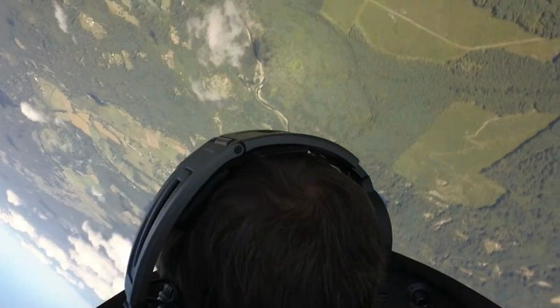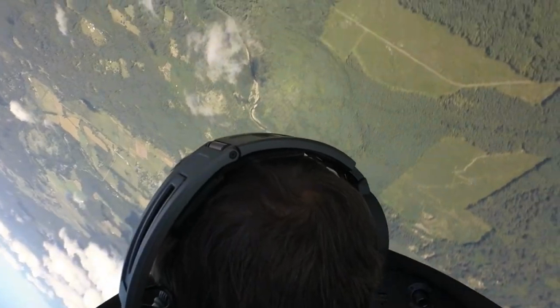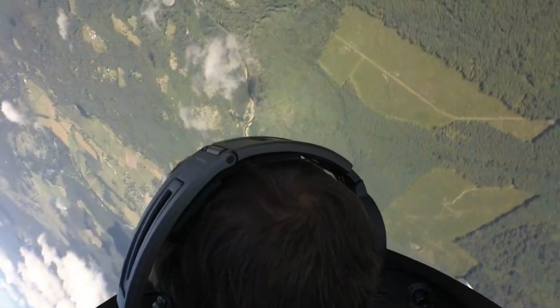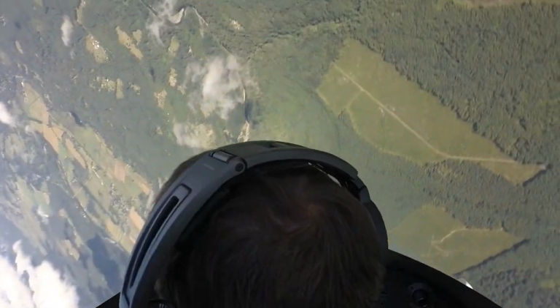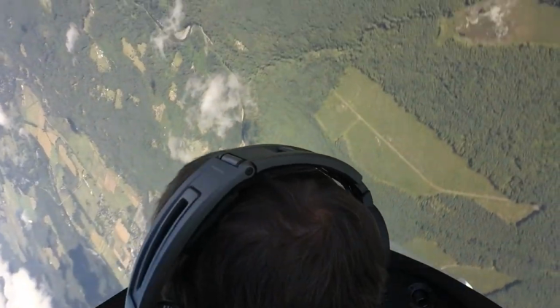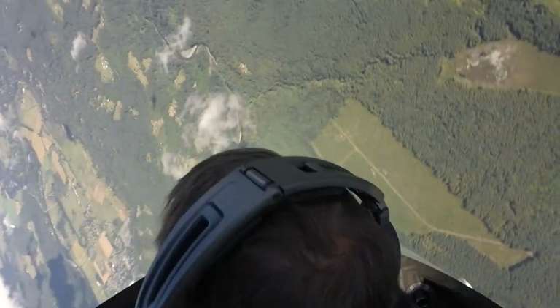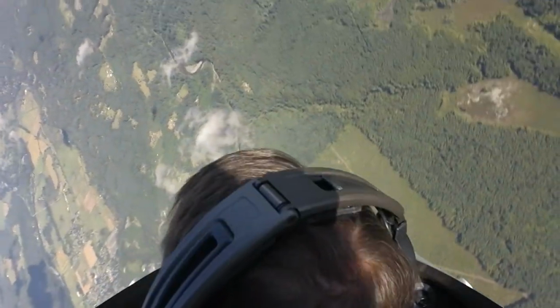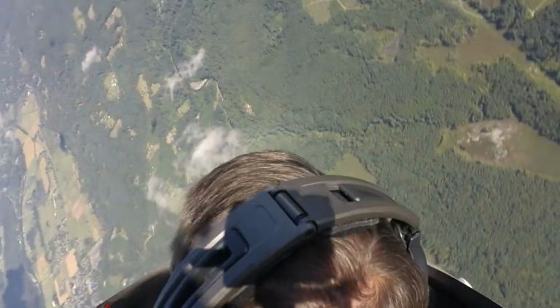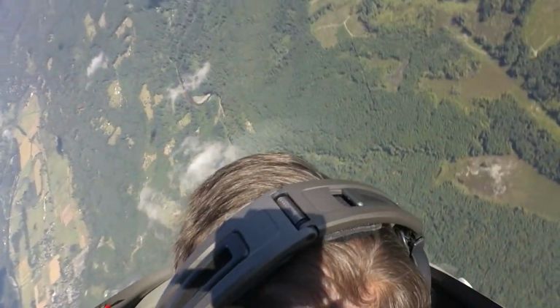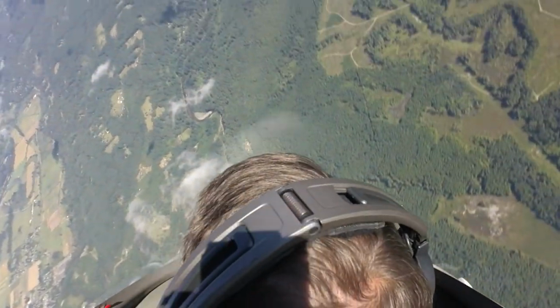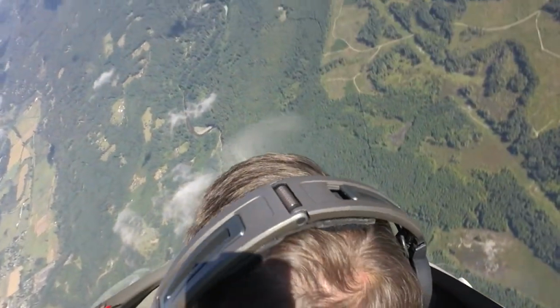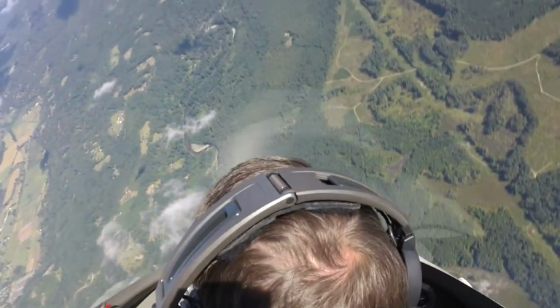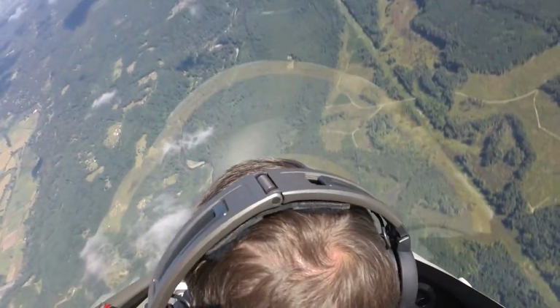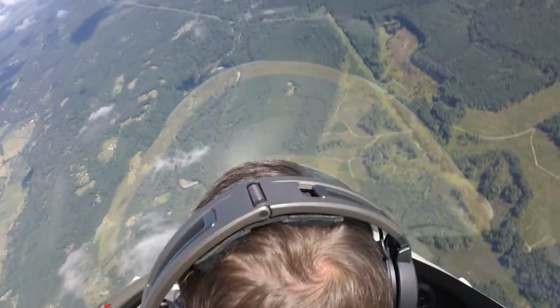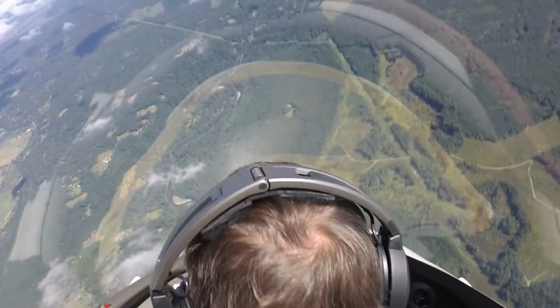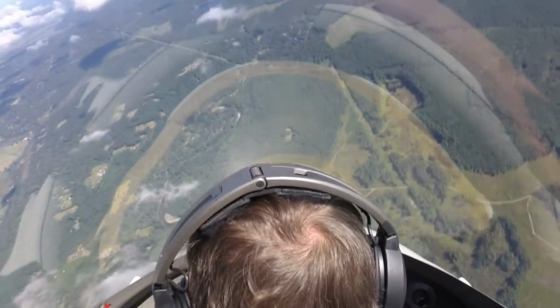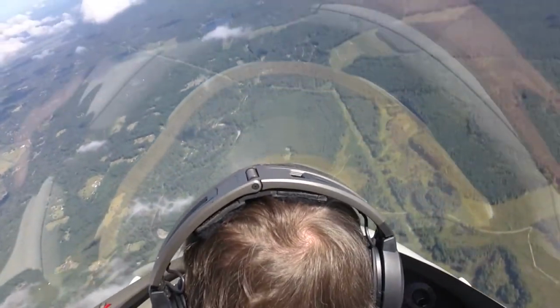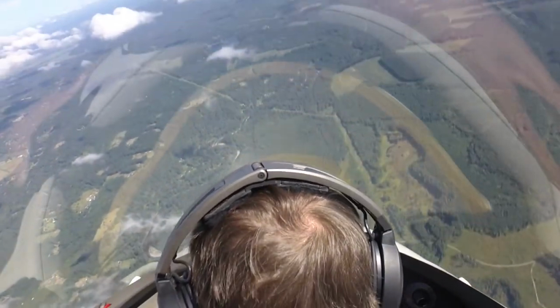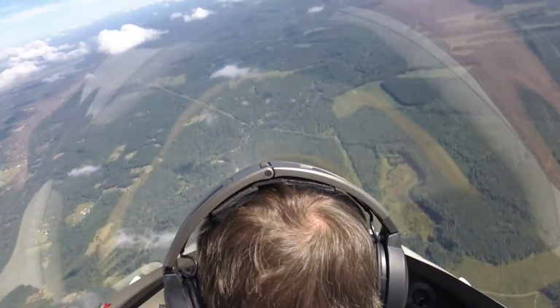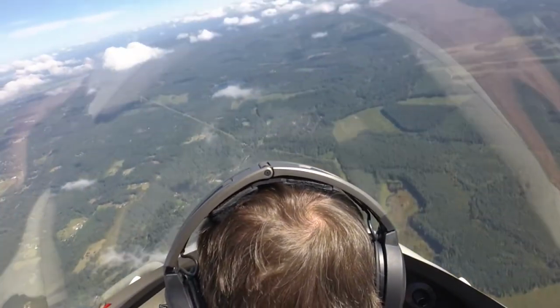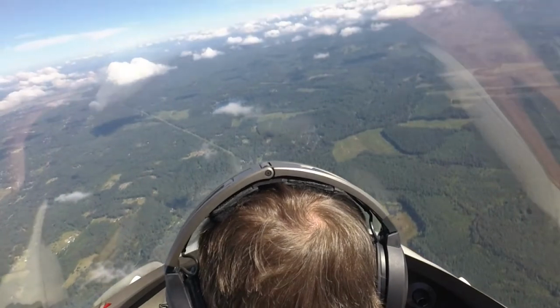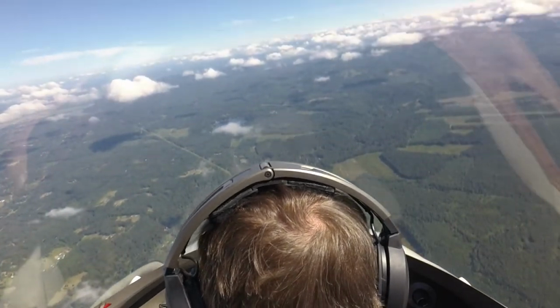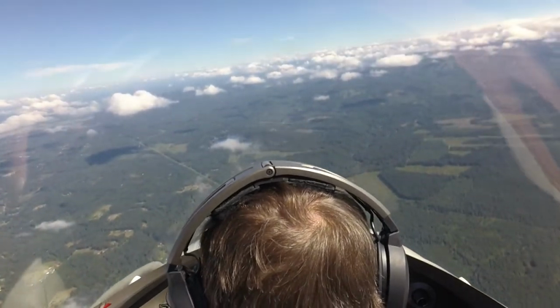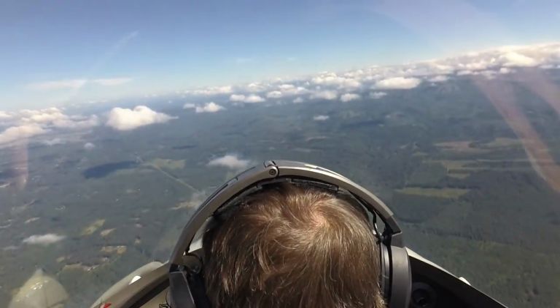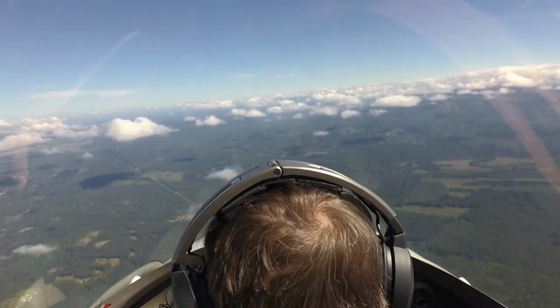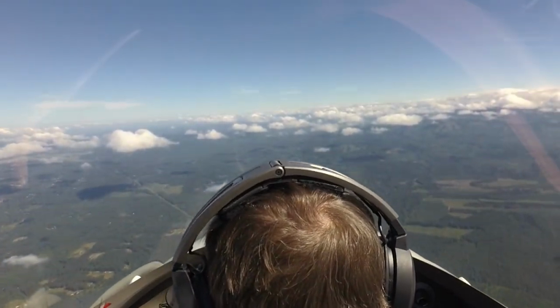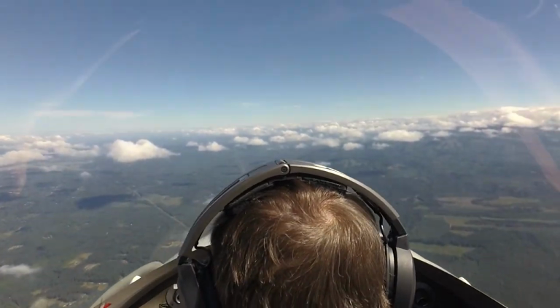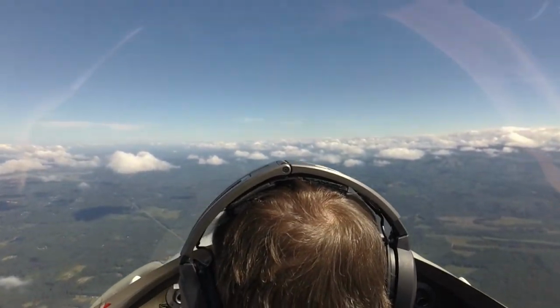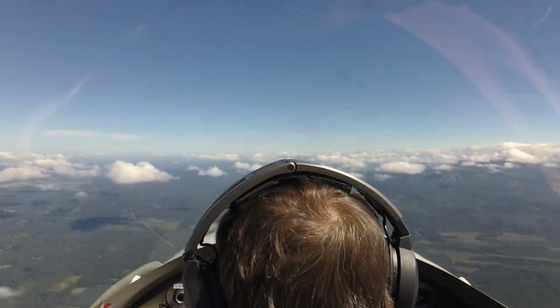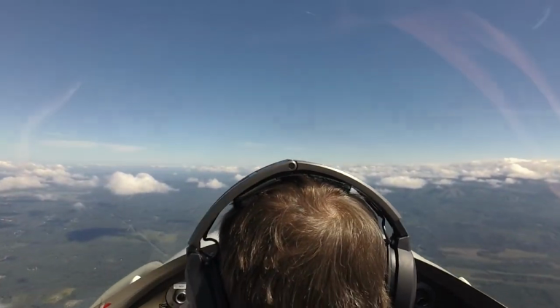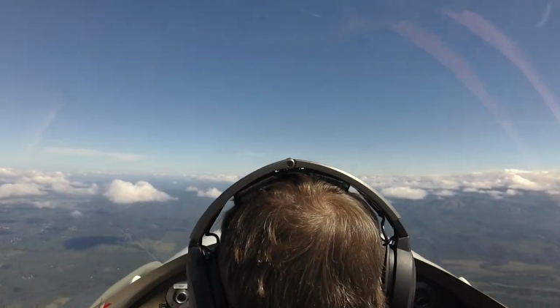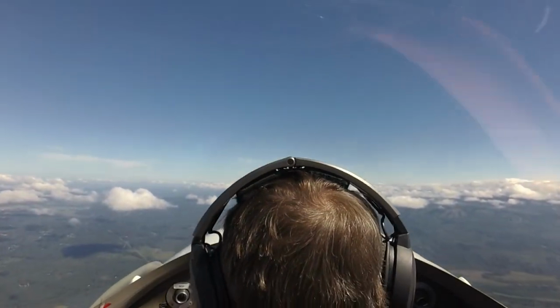Now we're looking up for Mount Baker. There it is at about 11 o'clock. Just pulling right back to it. If we do it right, the wings are level, the nose hits the horizon.